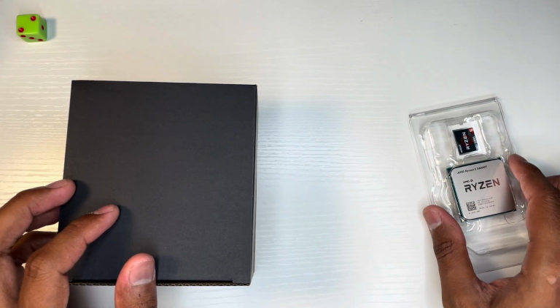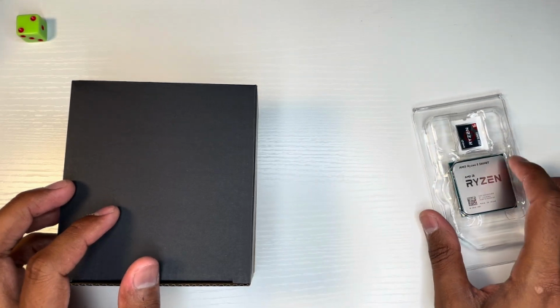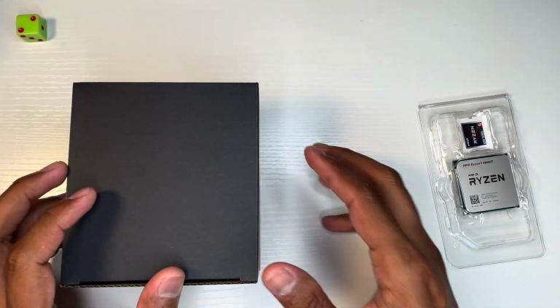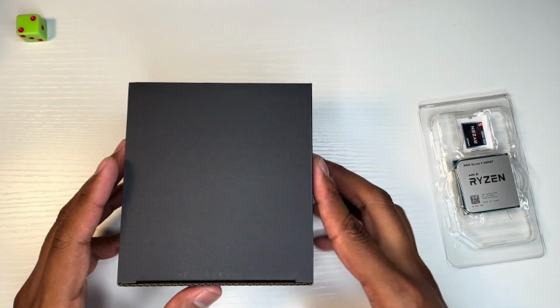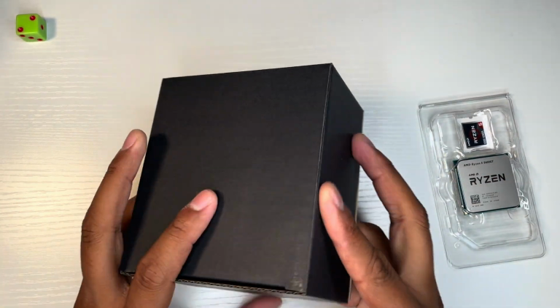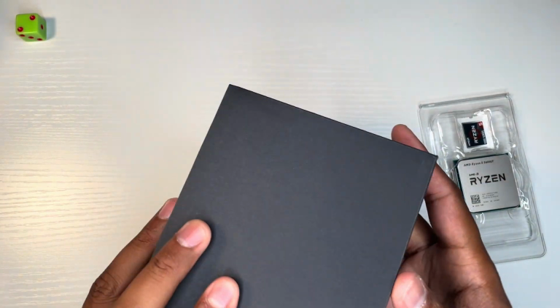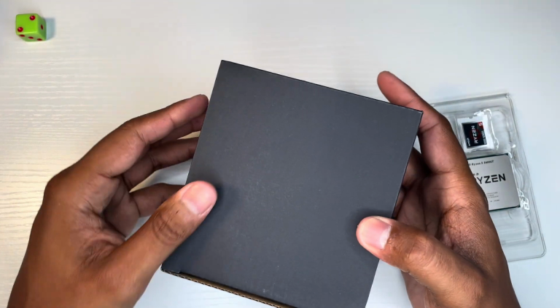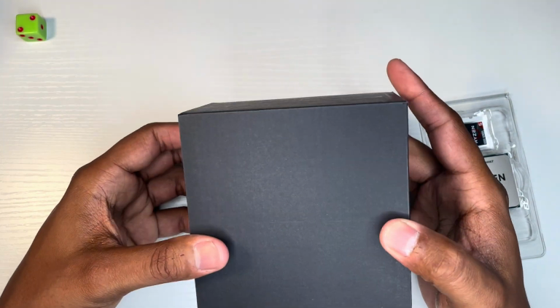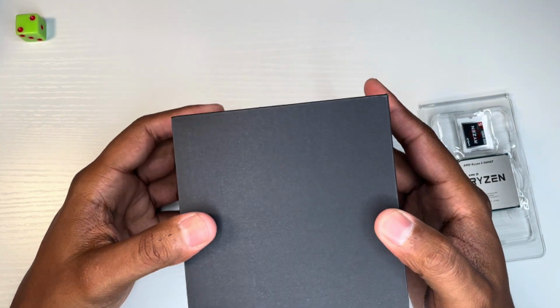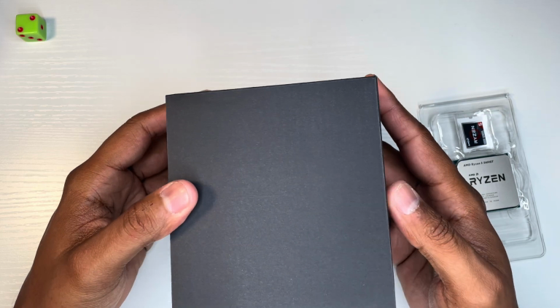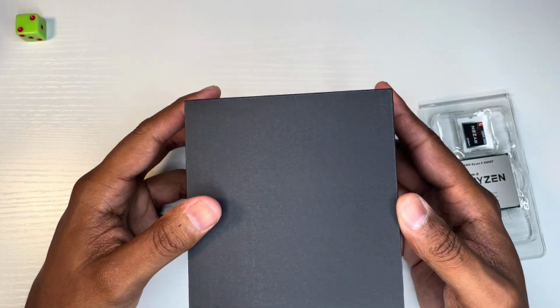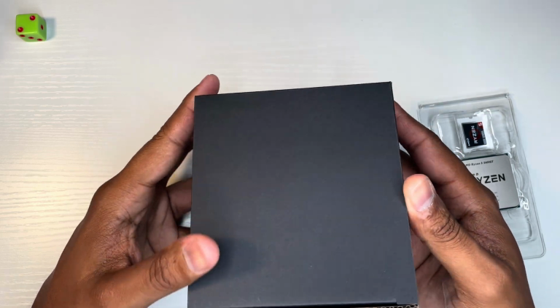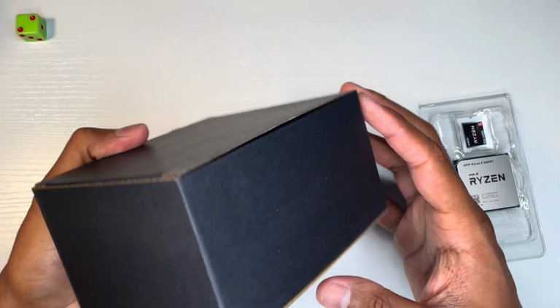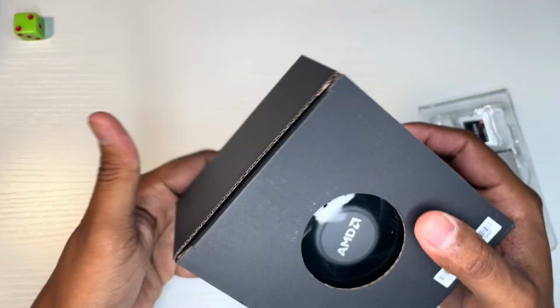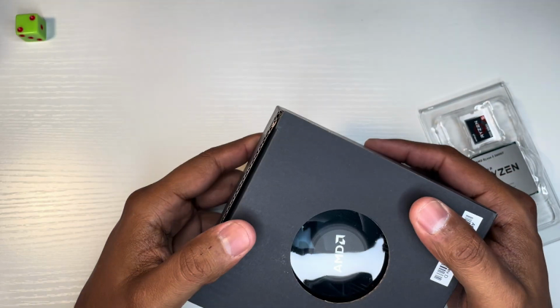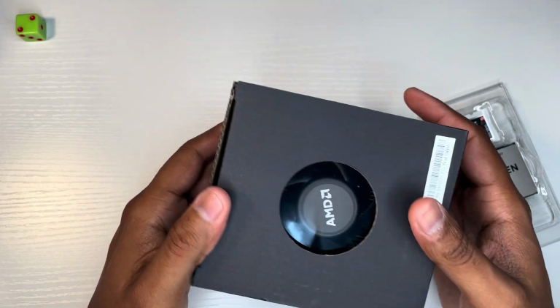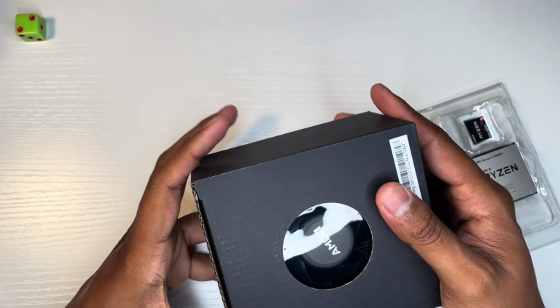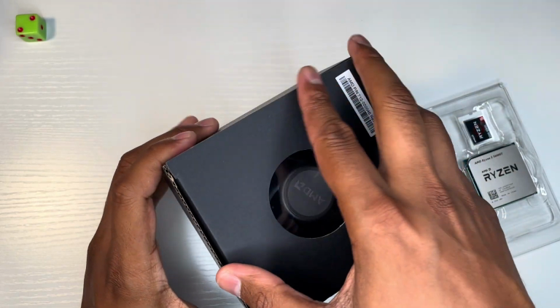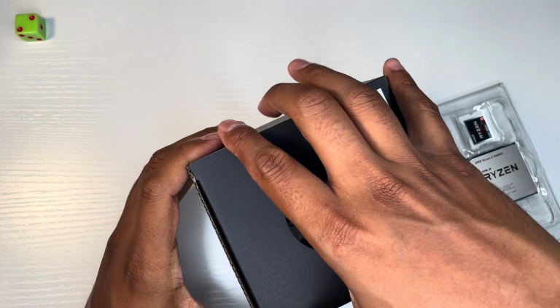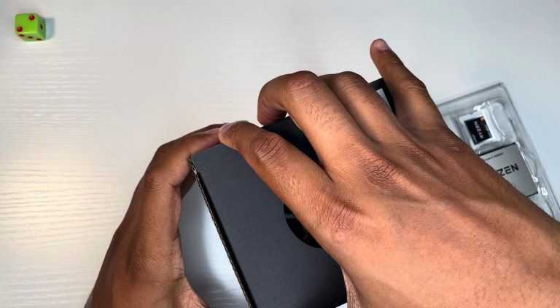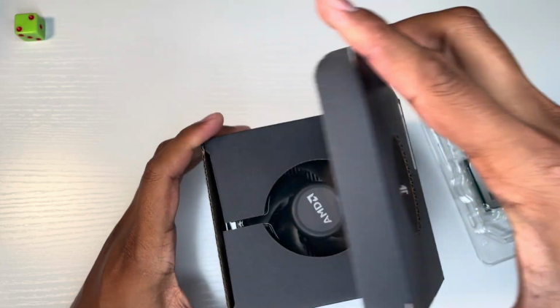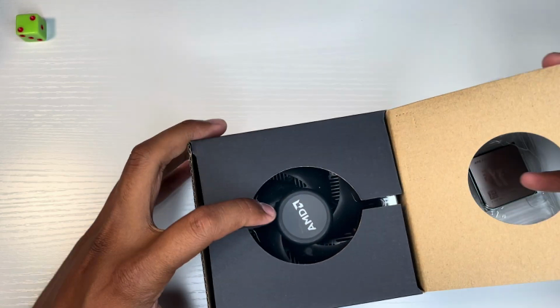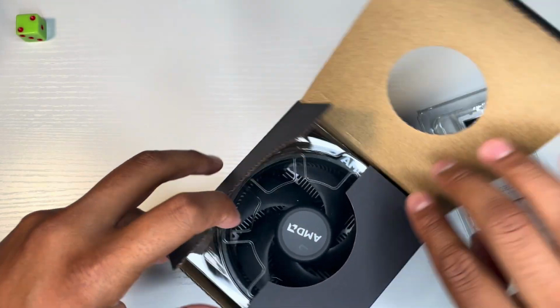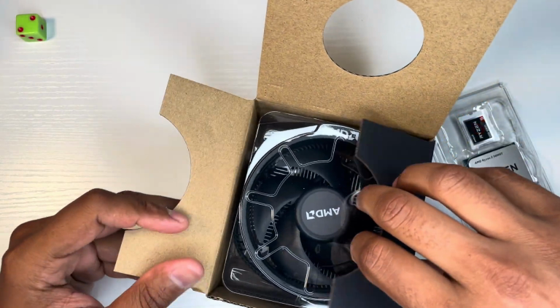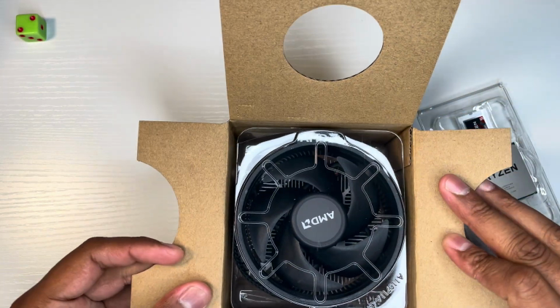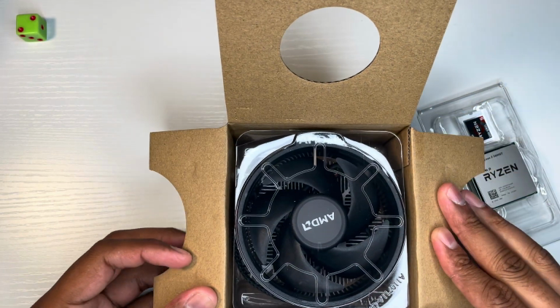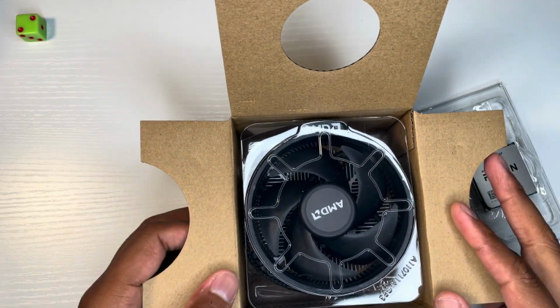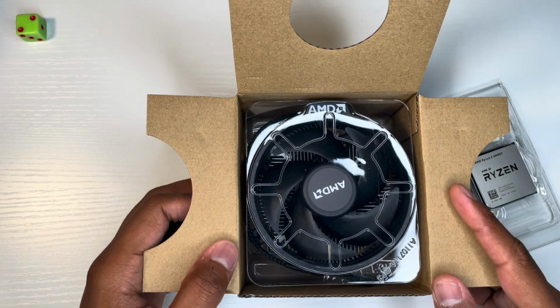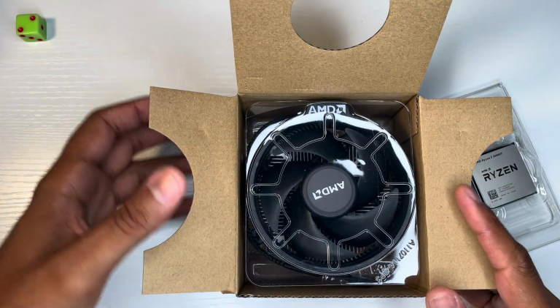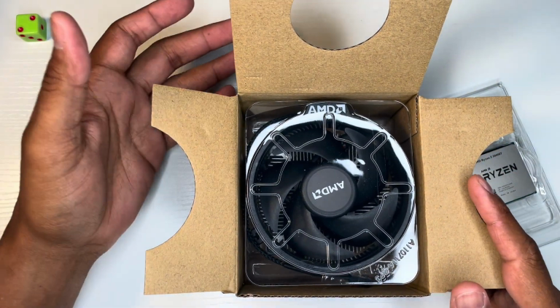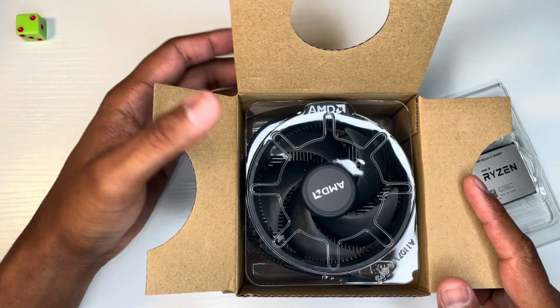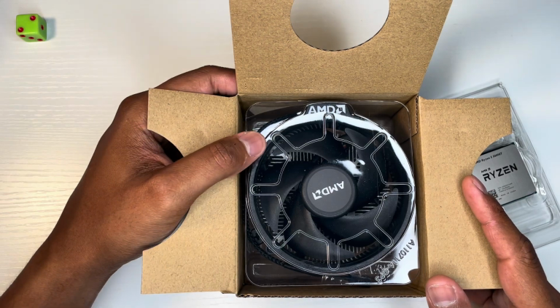The processor itself, and the cooler — it's right here. It's the Wraith Stealth cooler.